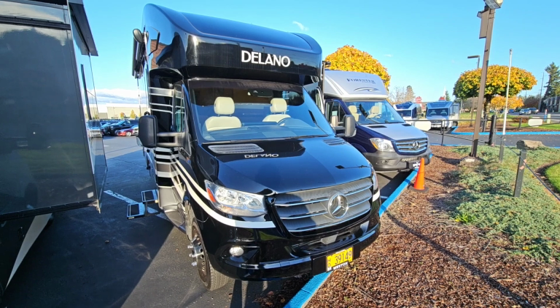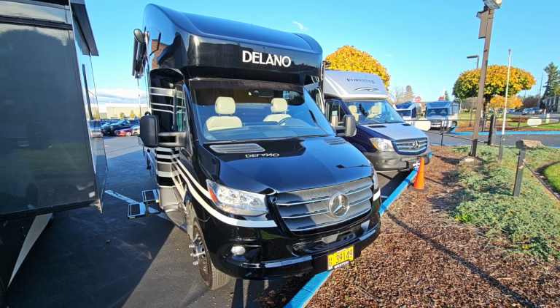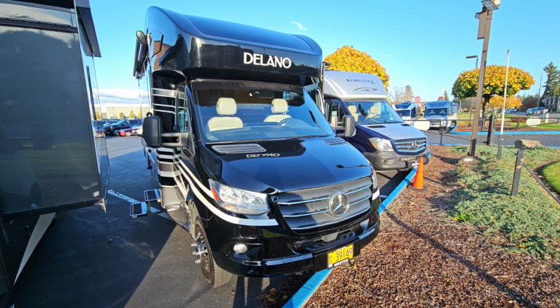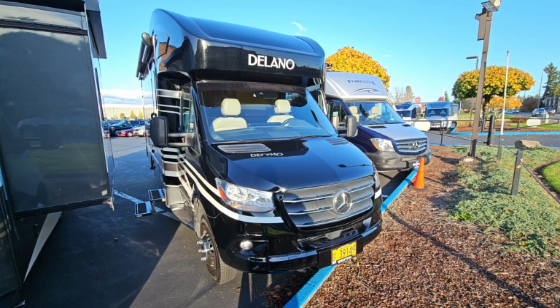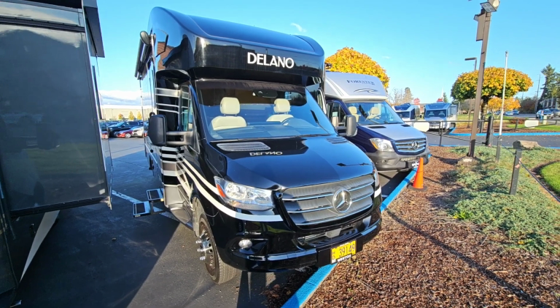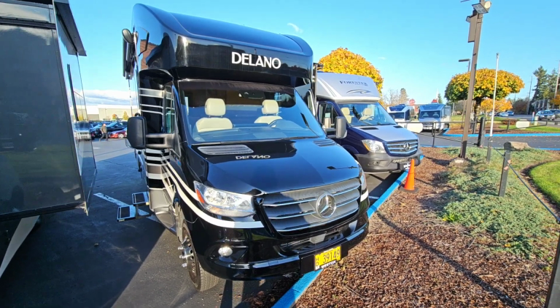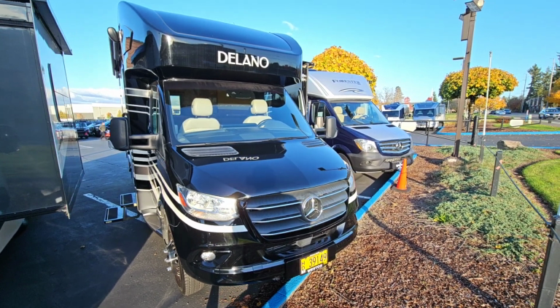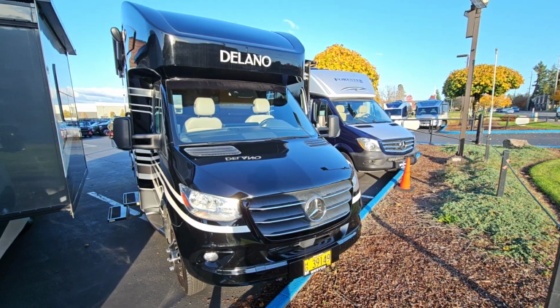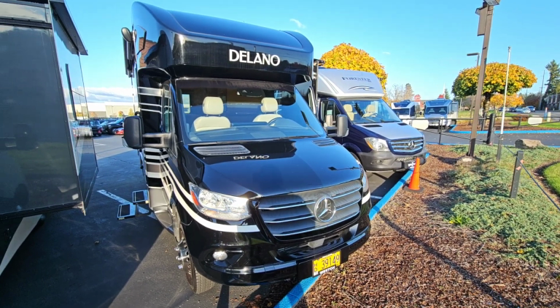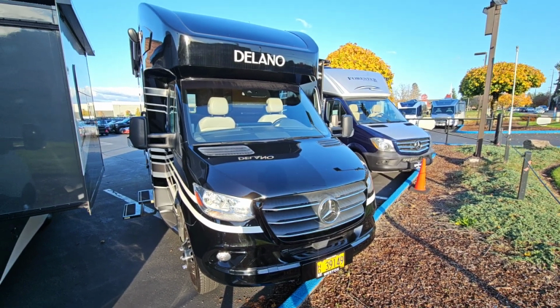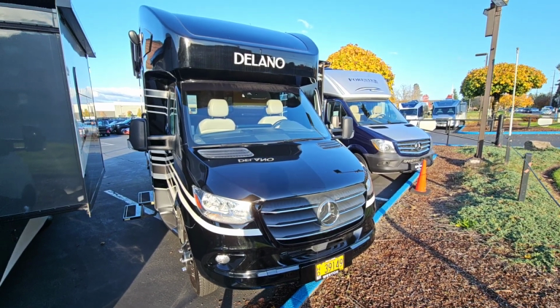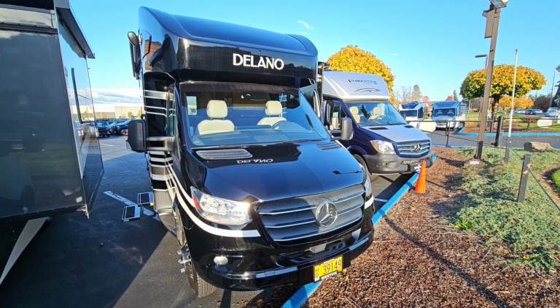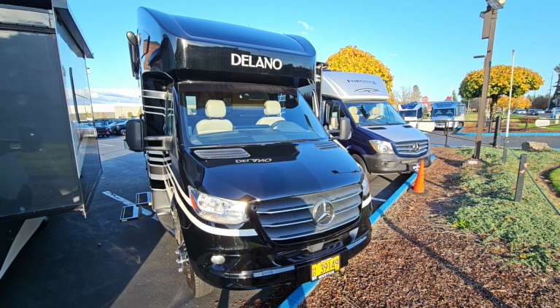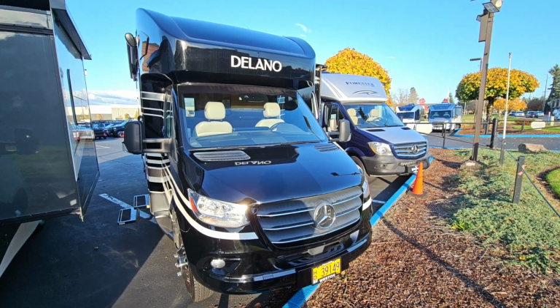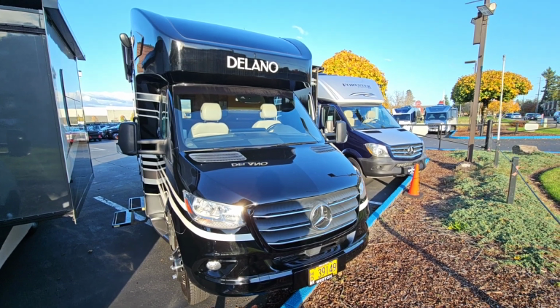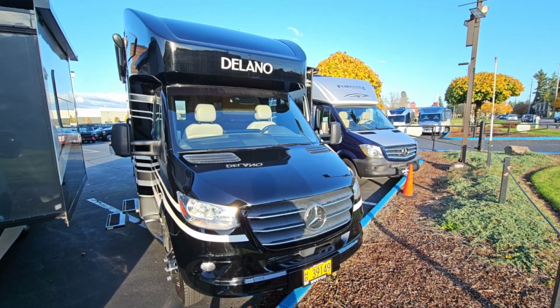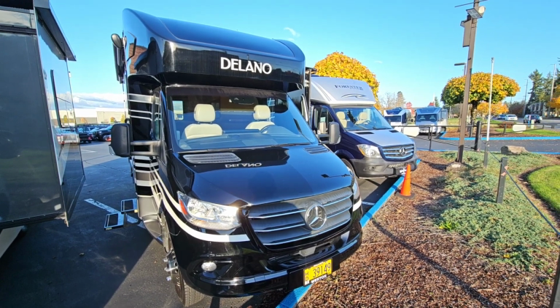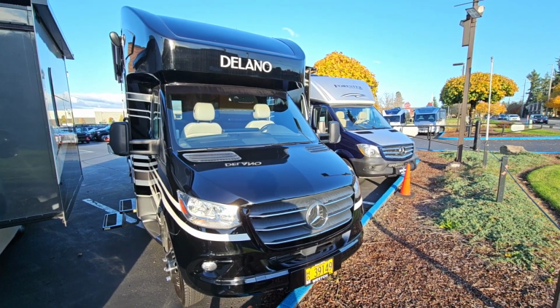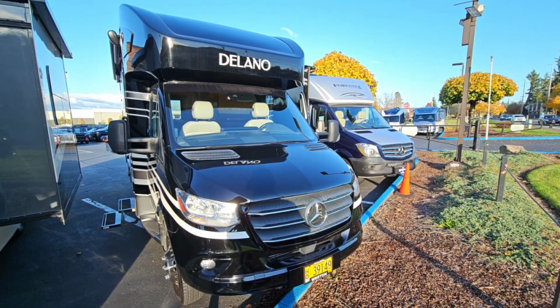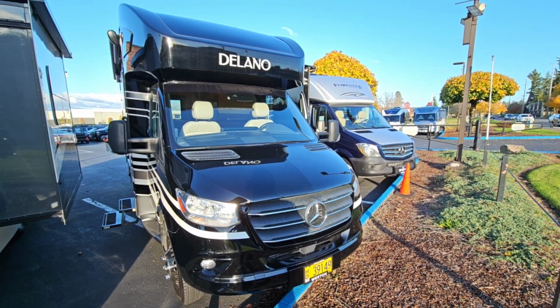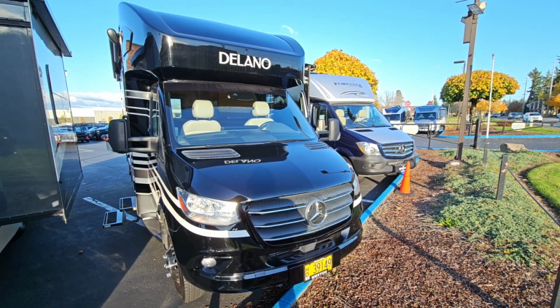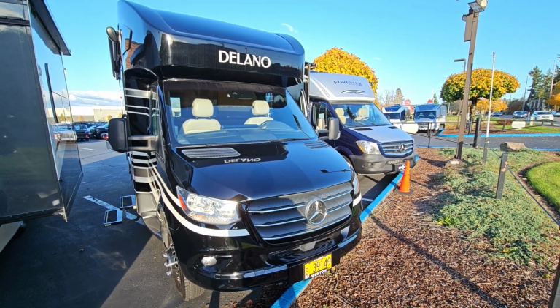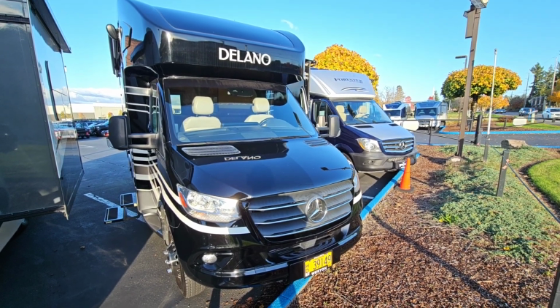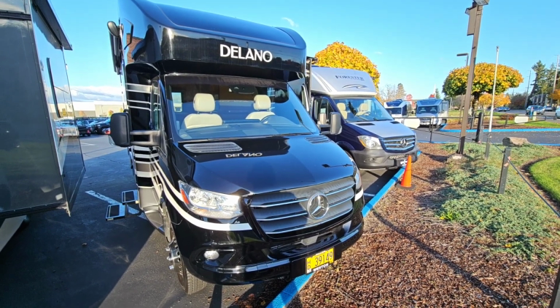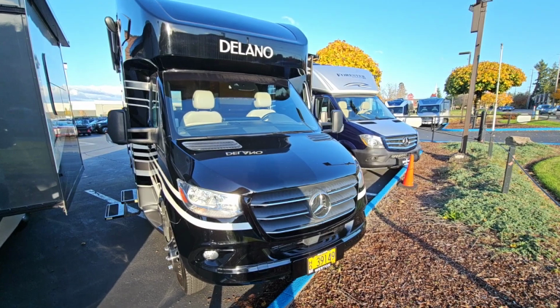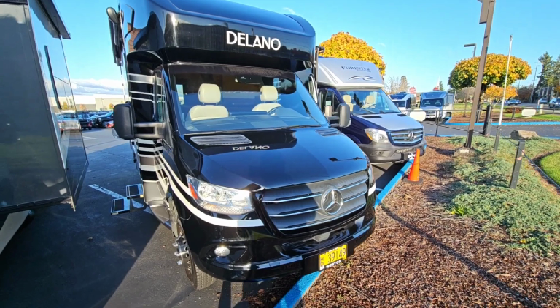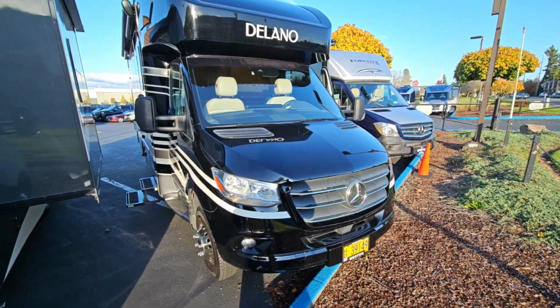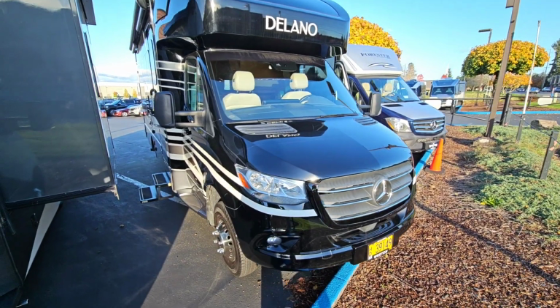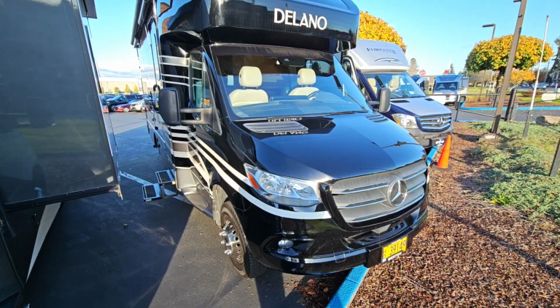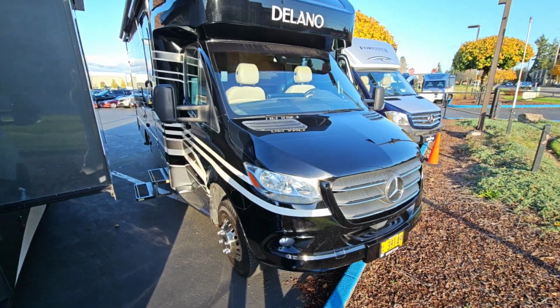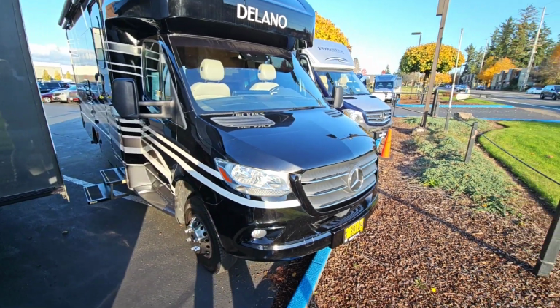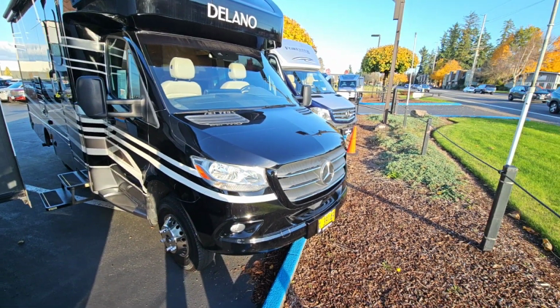Hello and welcome to Weston Dealerships again. Wanted to show you another coach that we got here. This is a 2020 Ford Motorcoach Delano, which is their flagship.